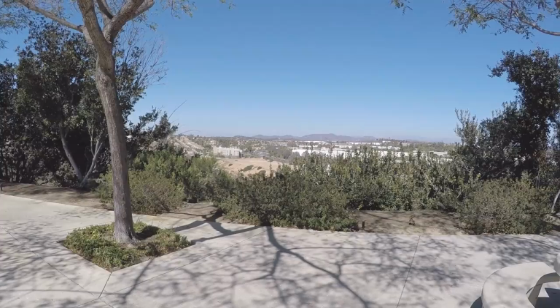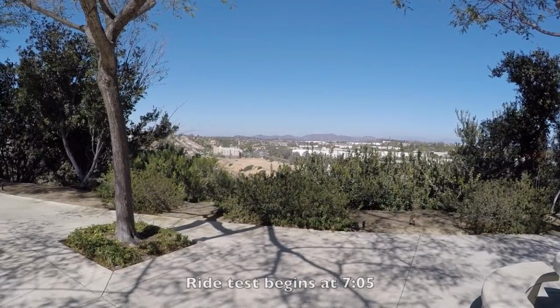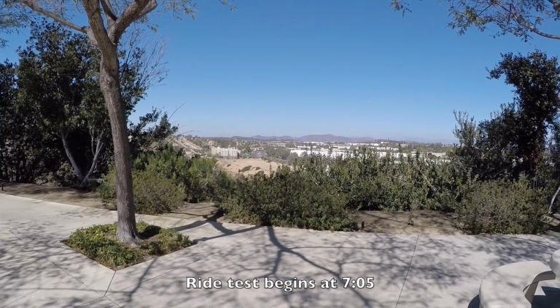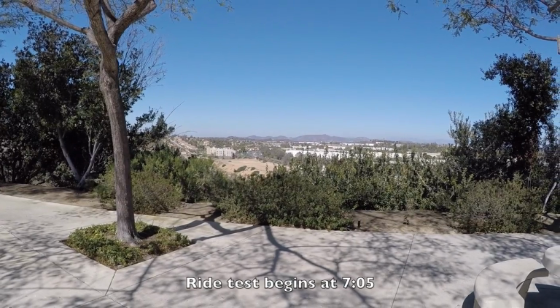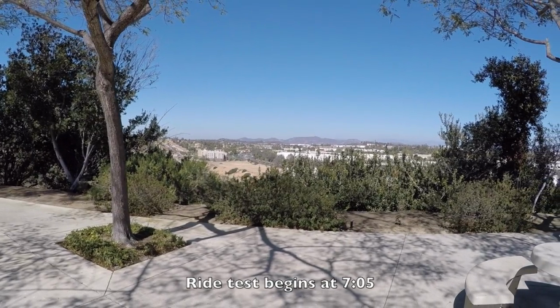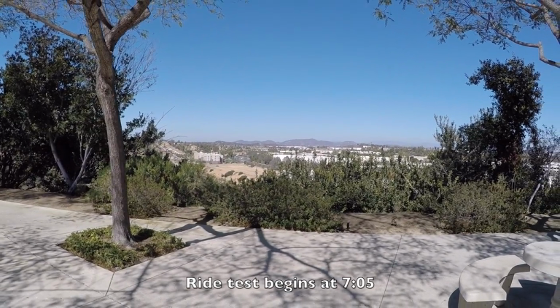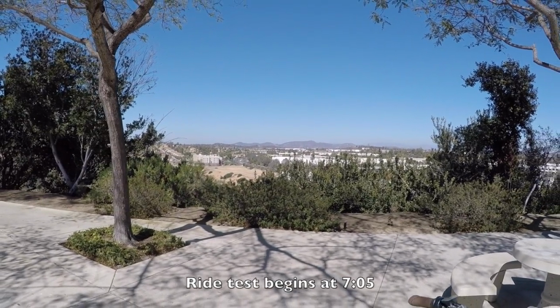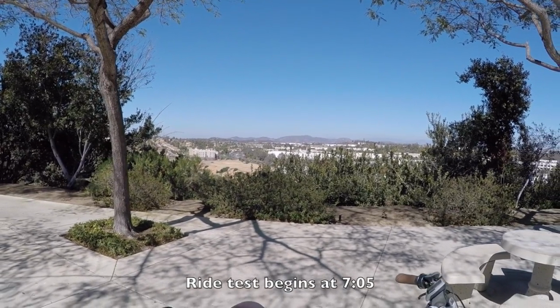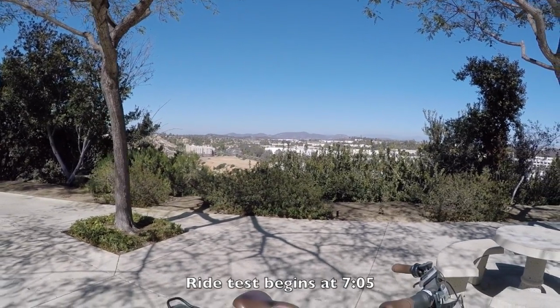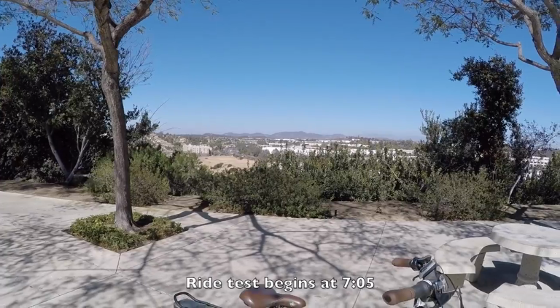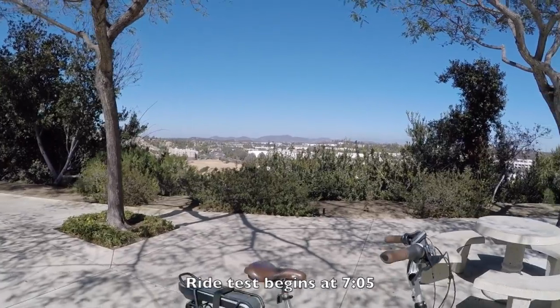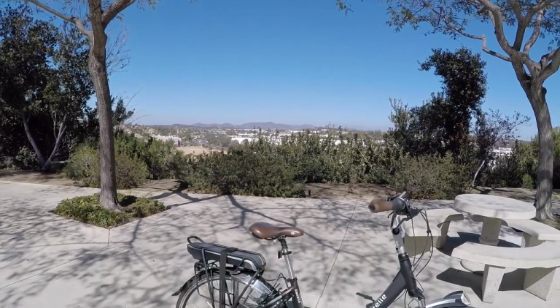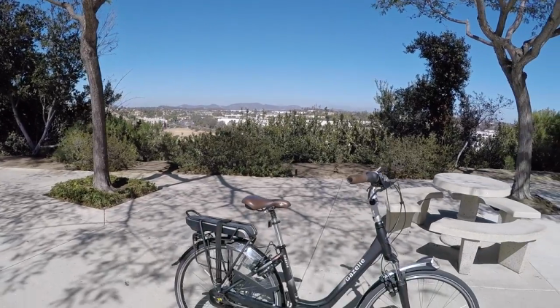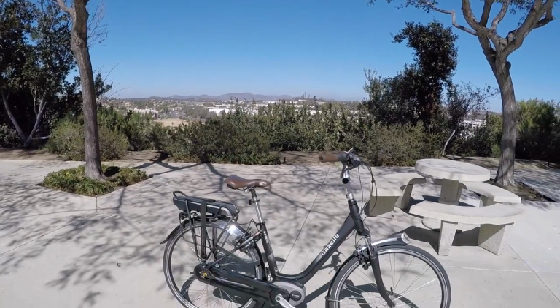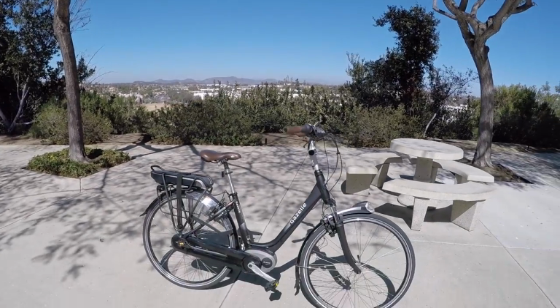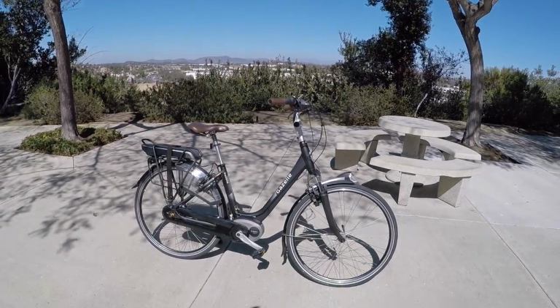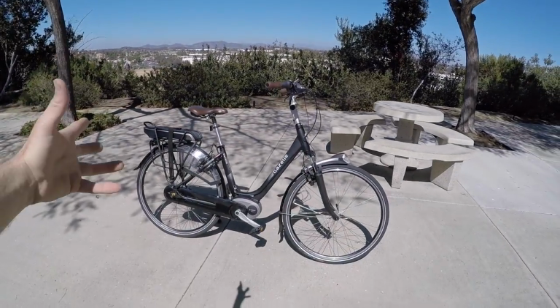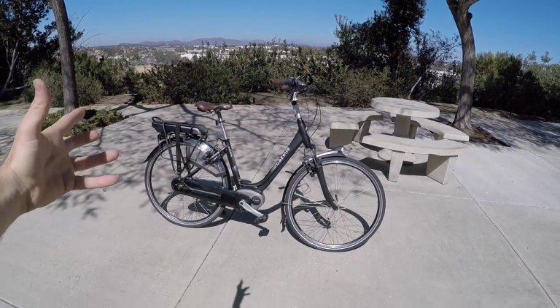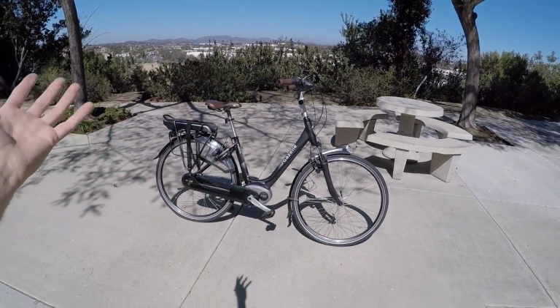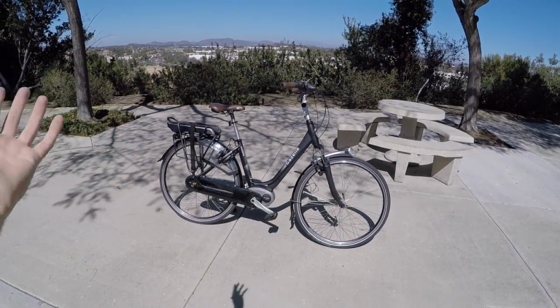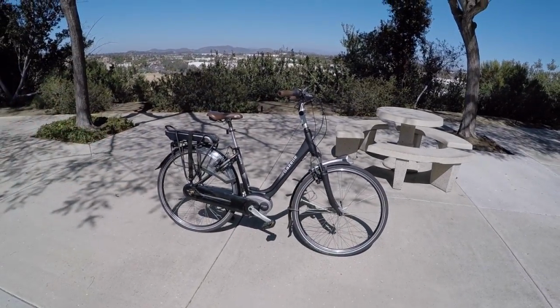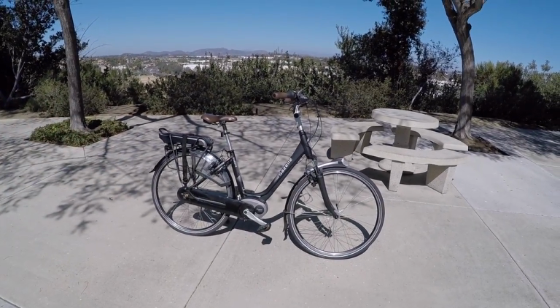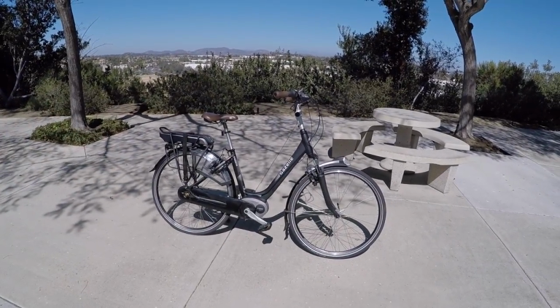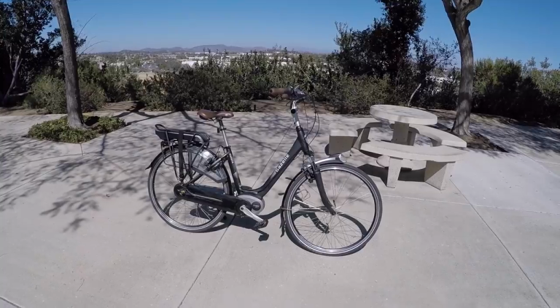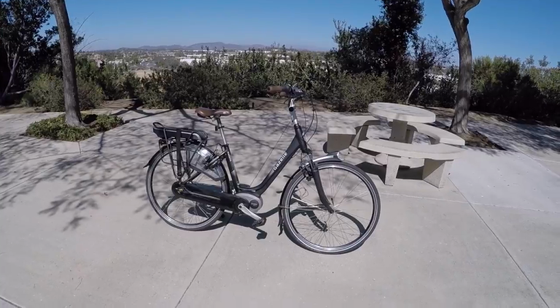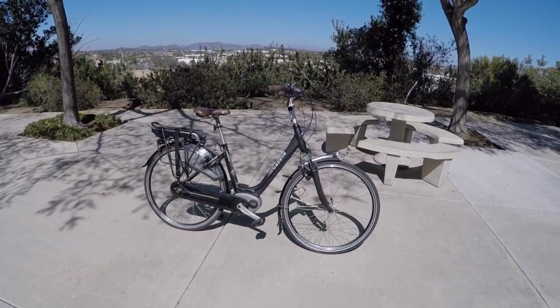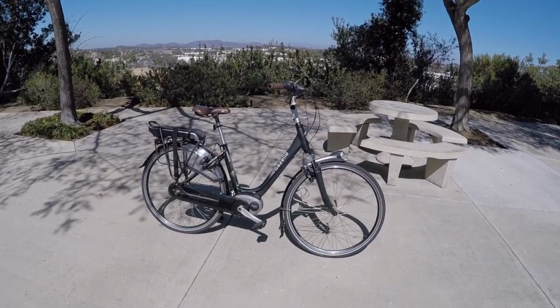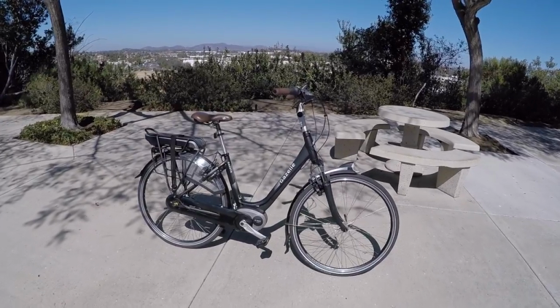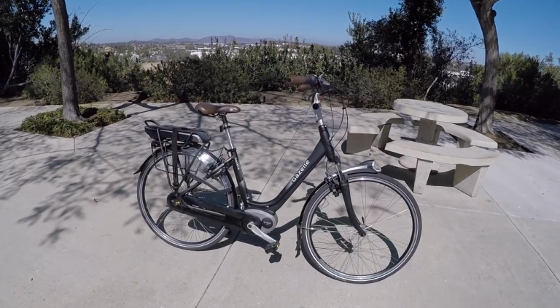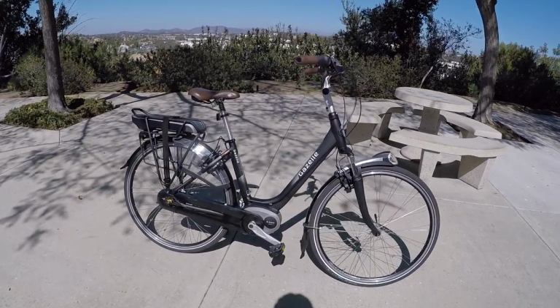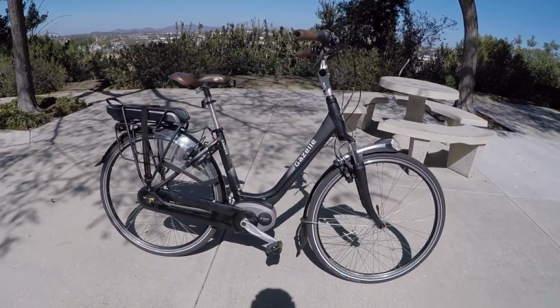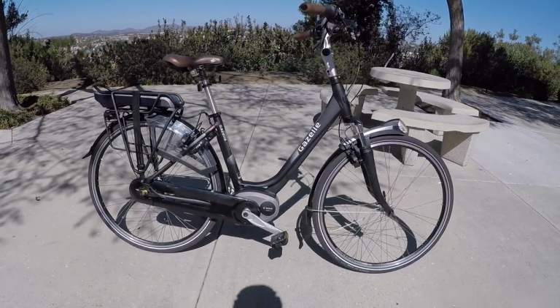Hanging out in Carlsbad, California. Beautiful today, near San Diego, close to the coast, and I'm at Gazelle's headquarters for North America. And this is the Arroyo C8.